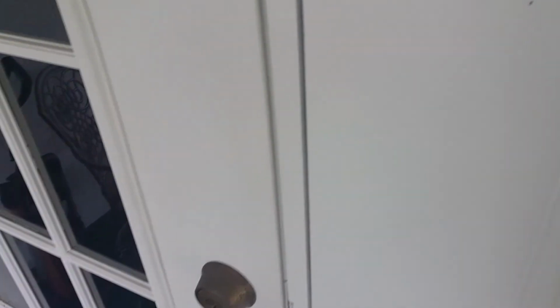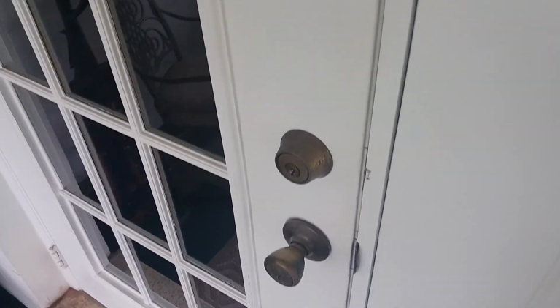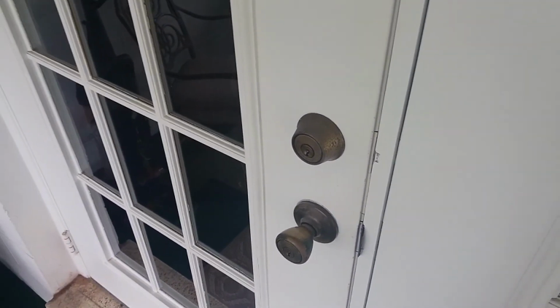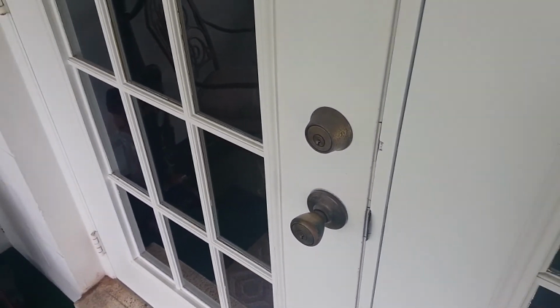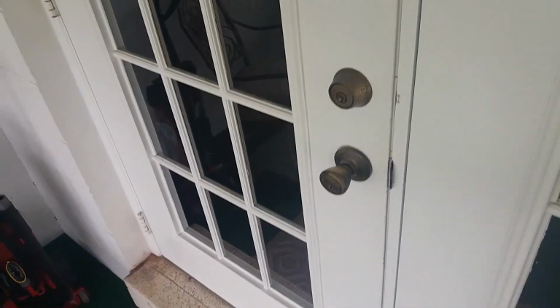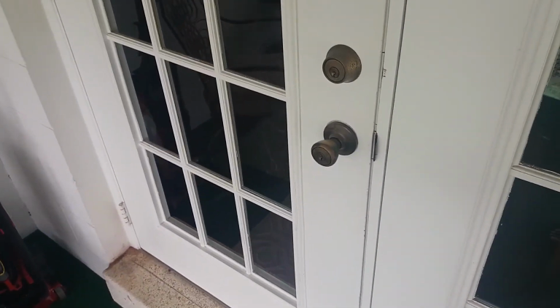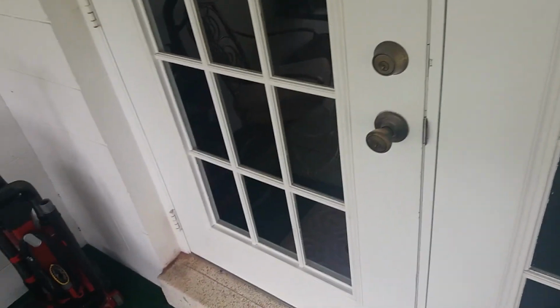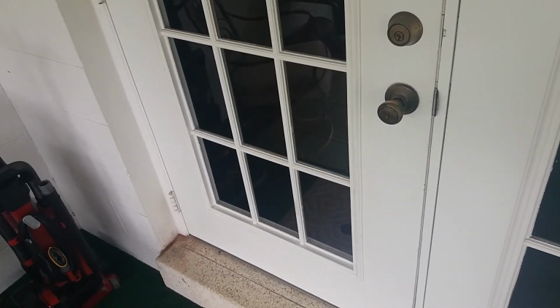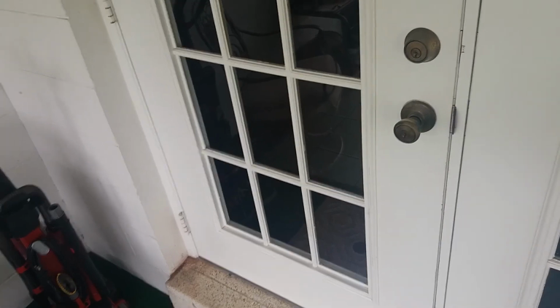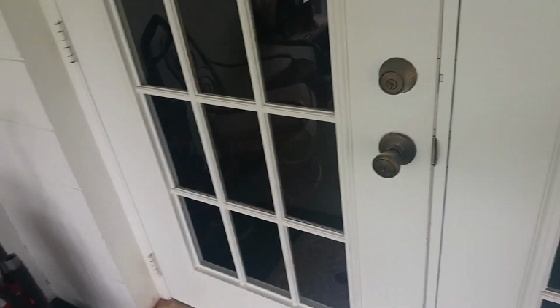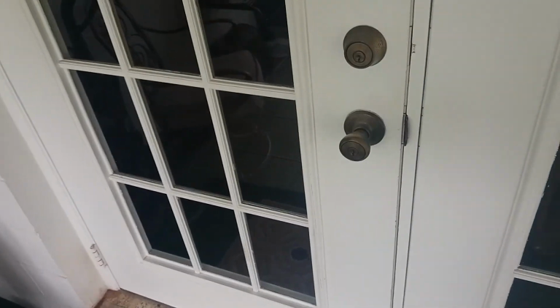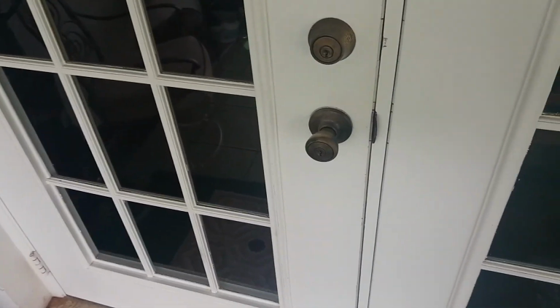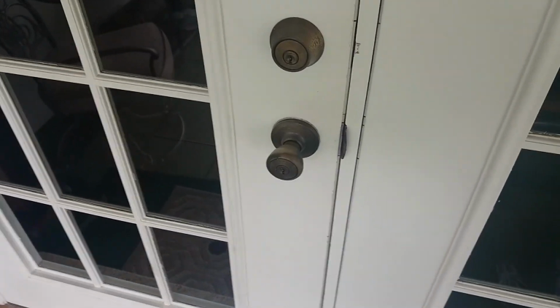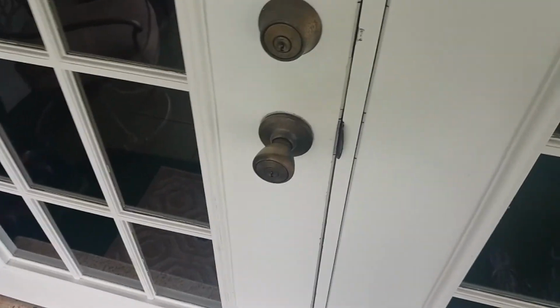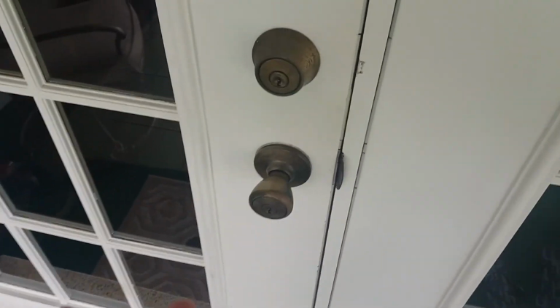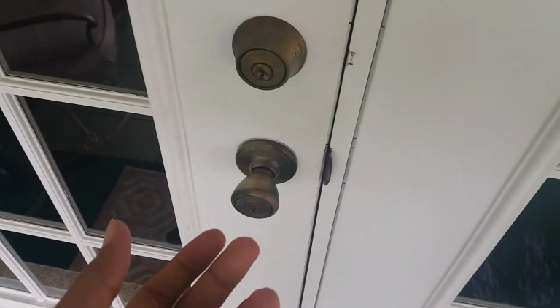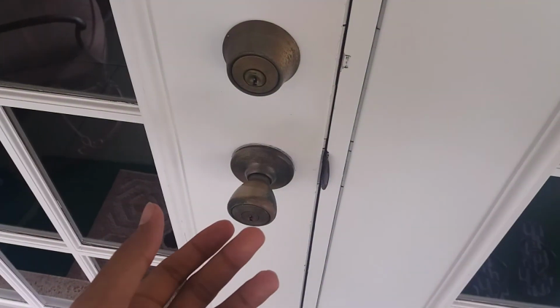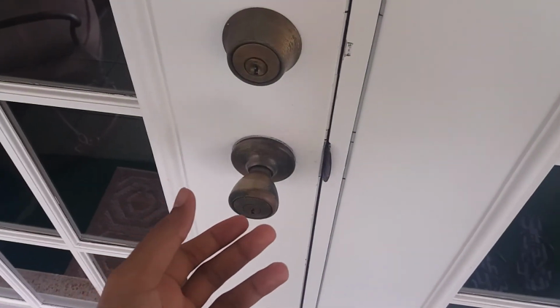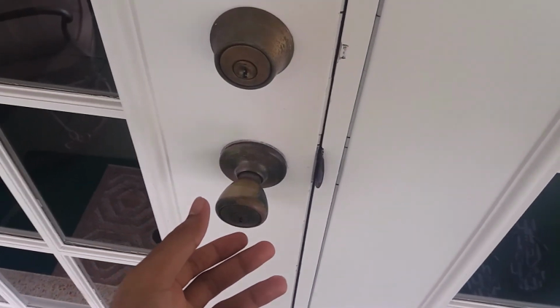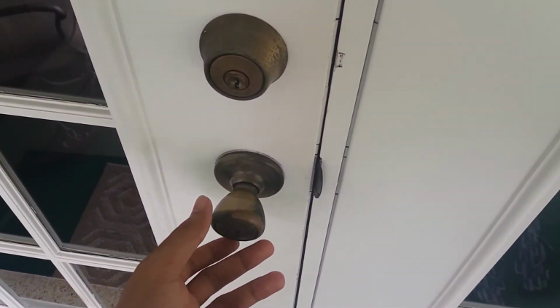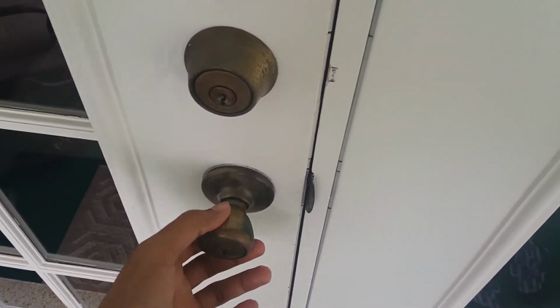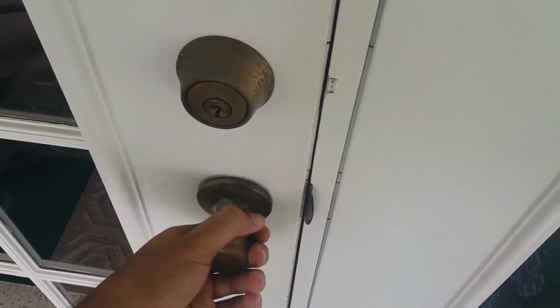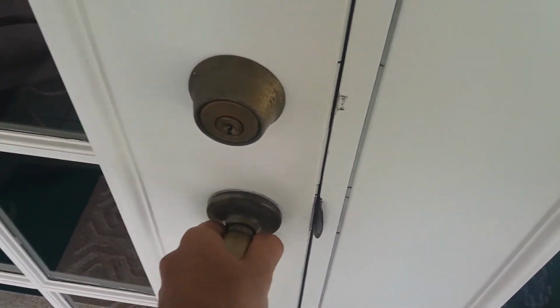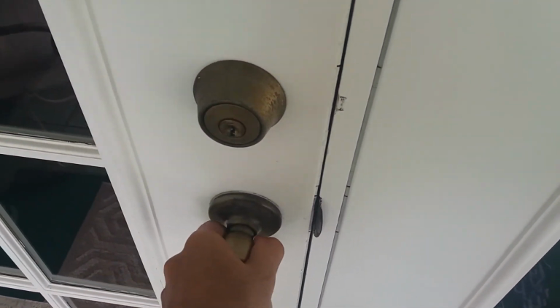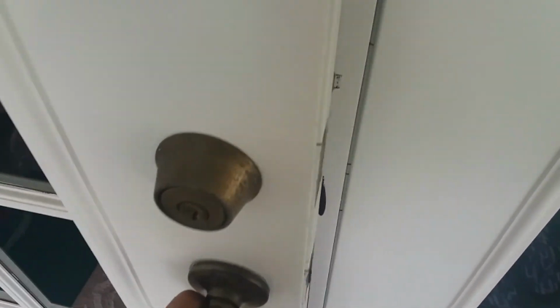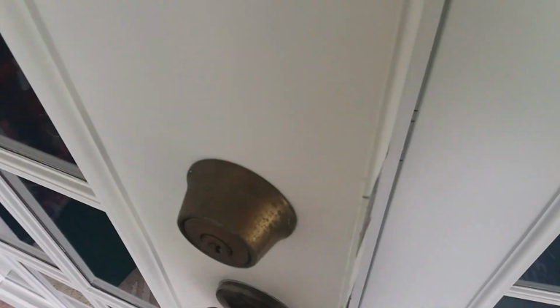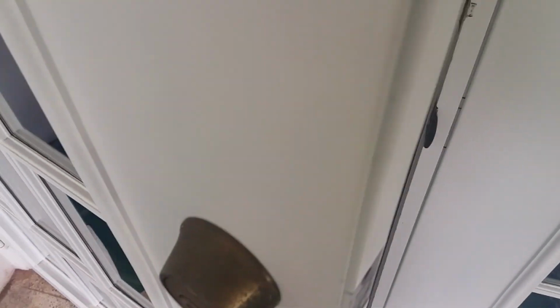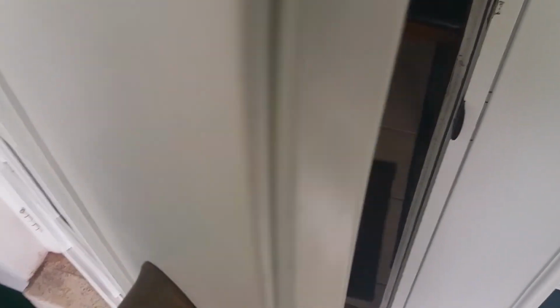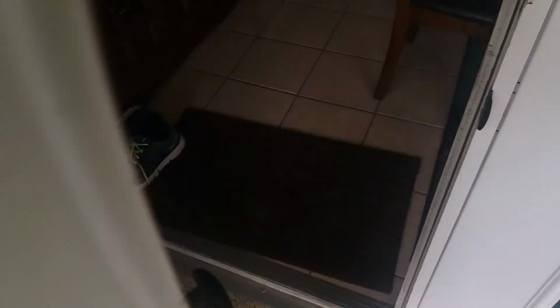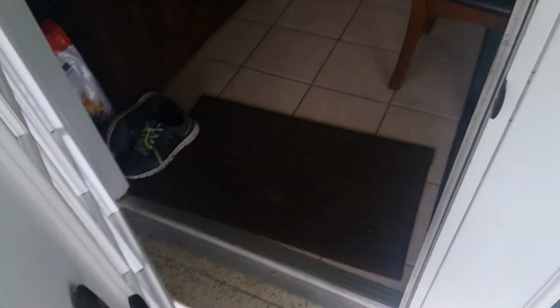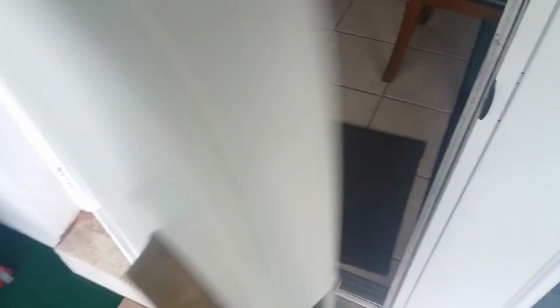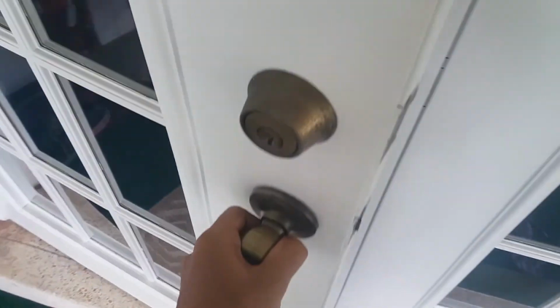Now you're stuck outside. How are you going to get back in? You're going to go over to your doorknob, then you twist it and you open it.